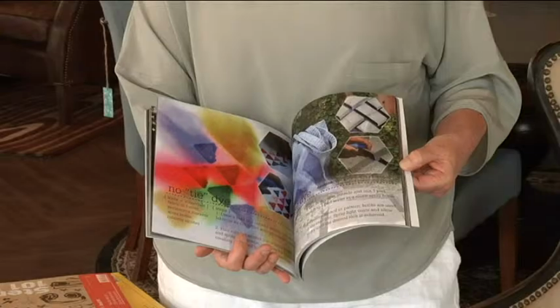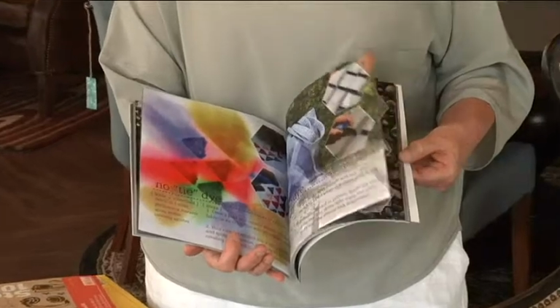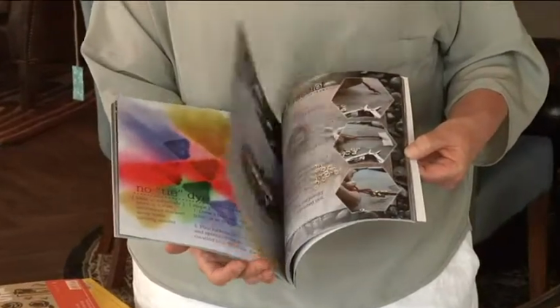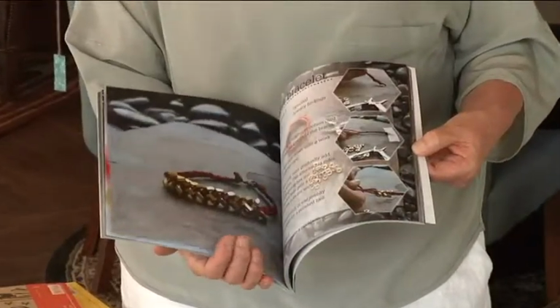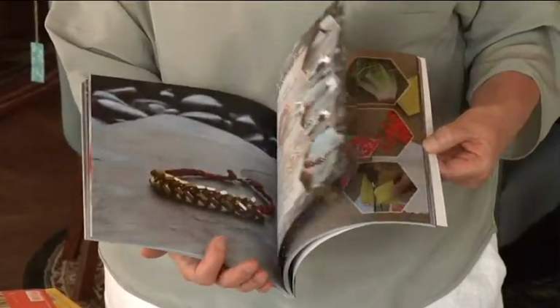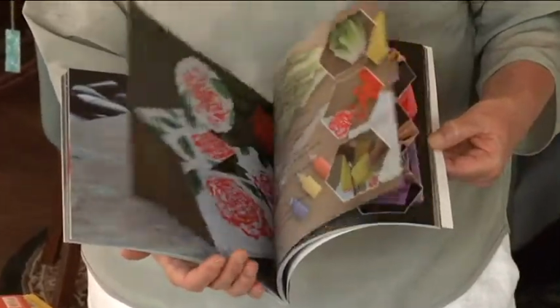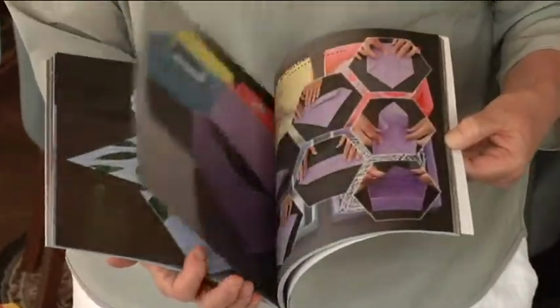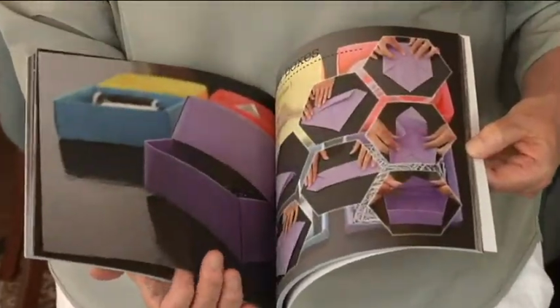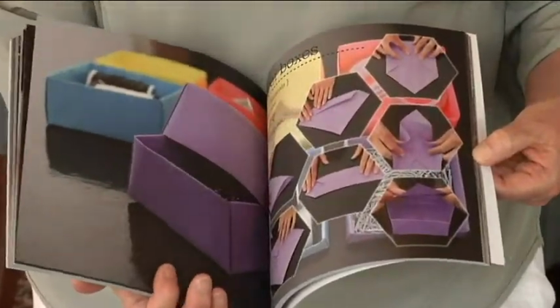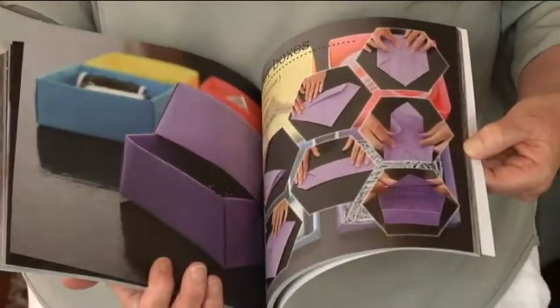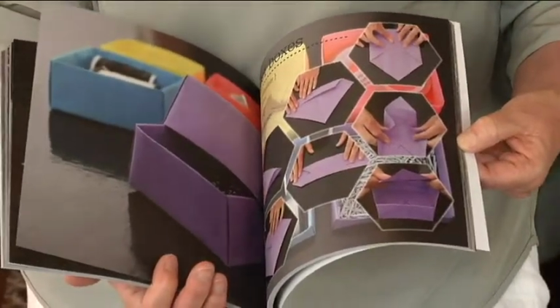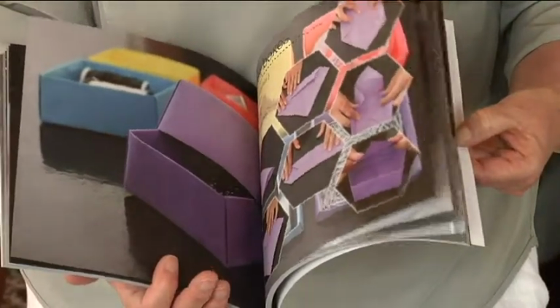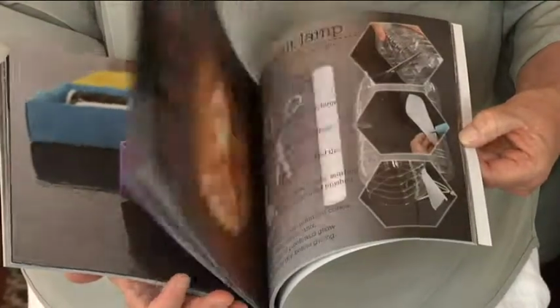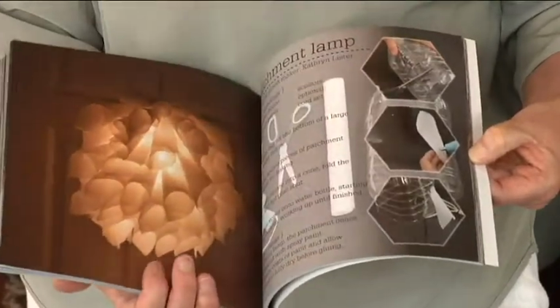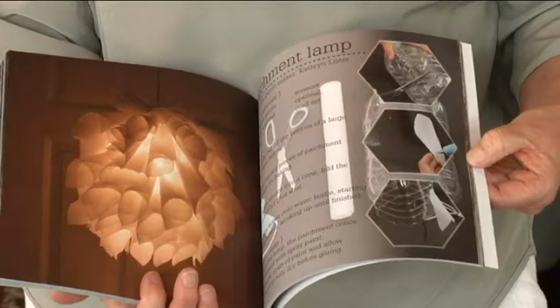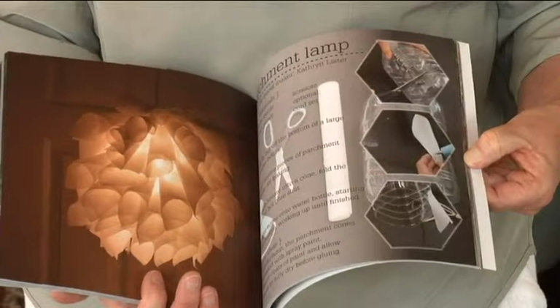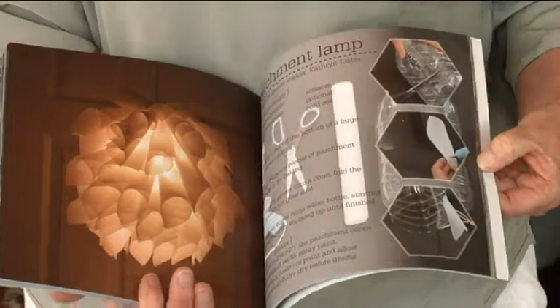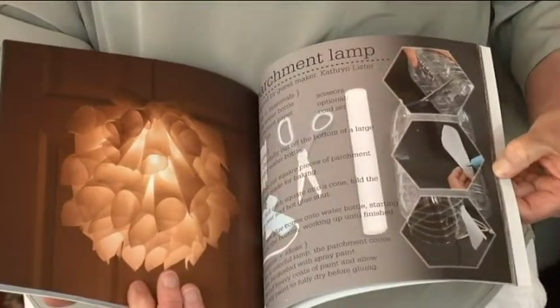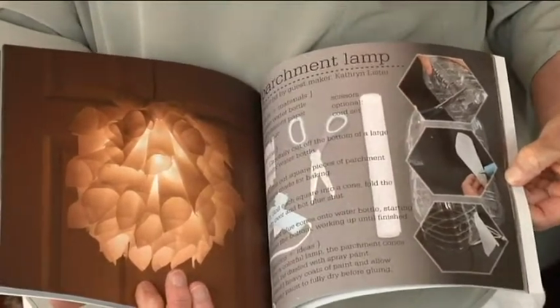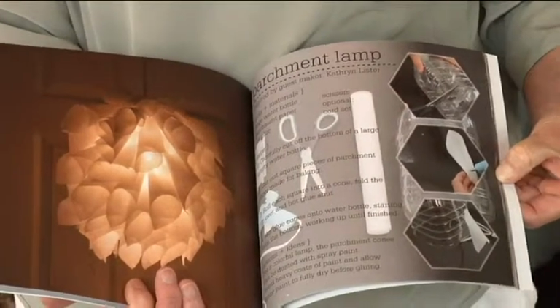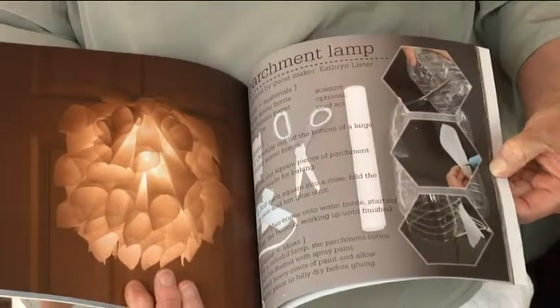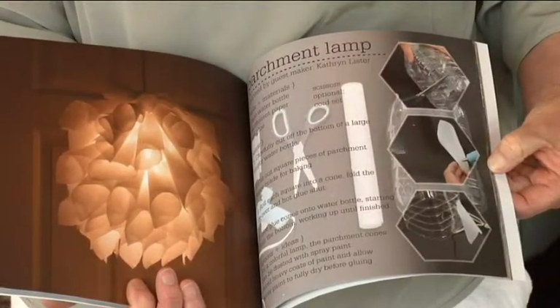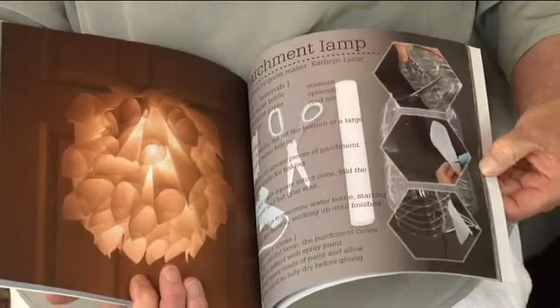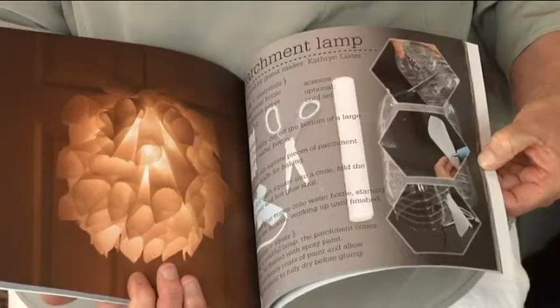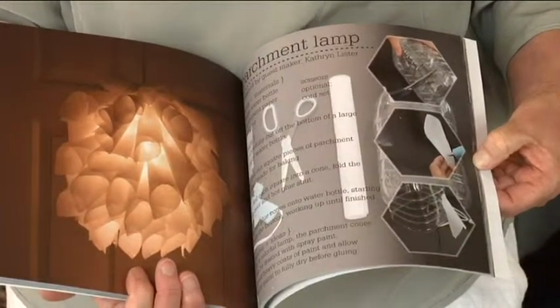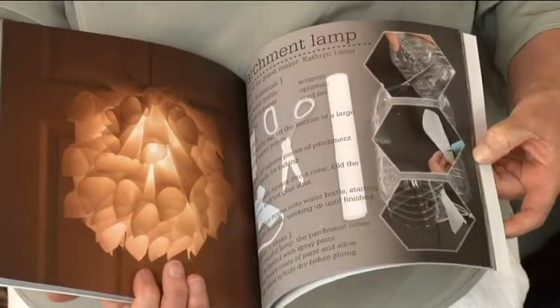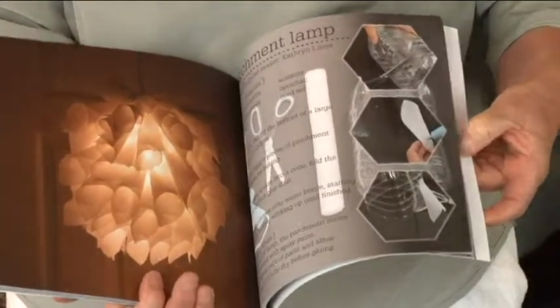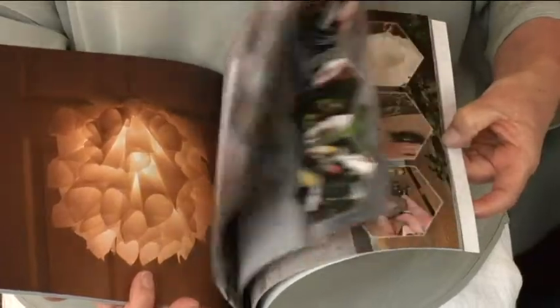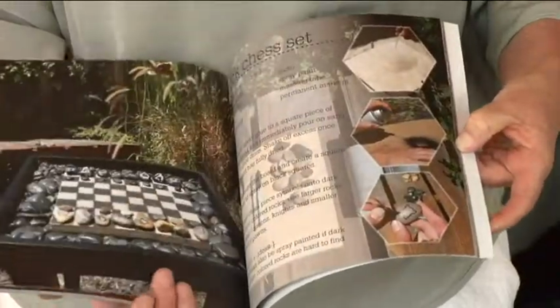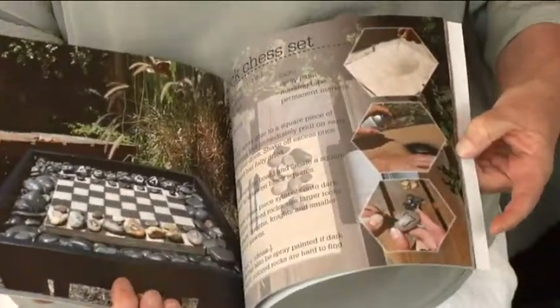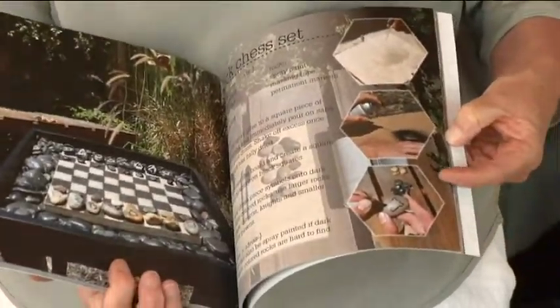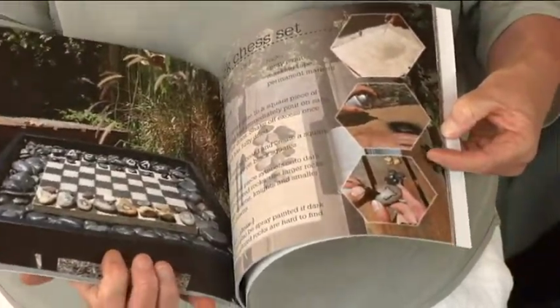Like I say, this is not for an experienced crafter — these are really basic designs, but totally fun. There's a parchment paper lamp that's totally cute for a little girl's room, so that's a cute idea.